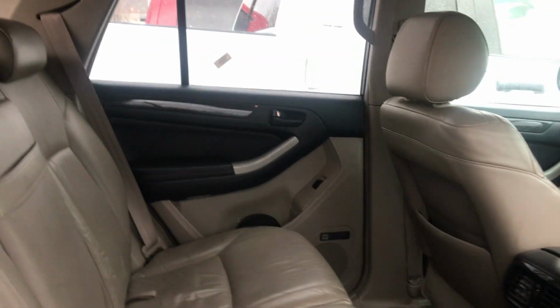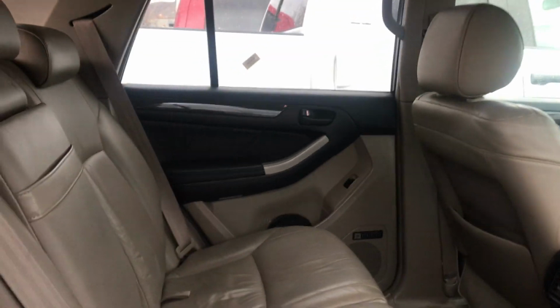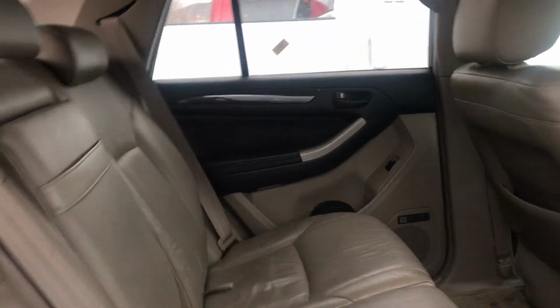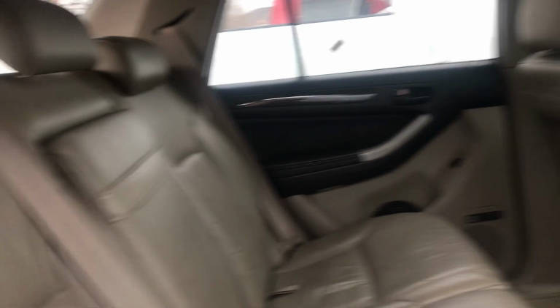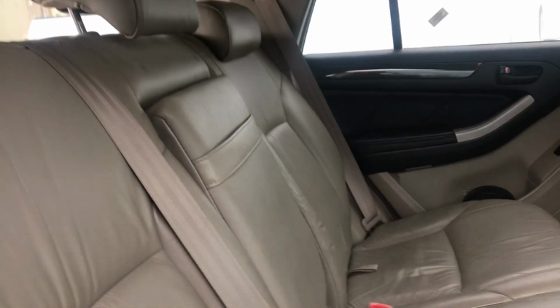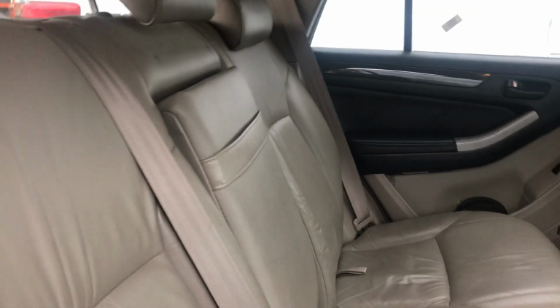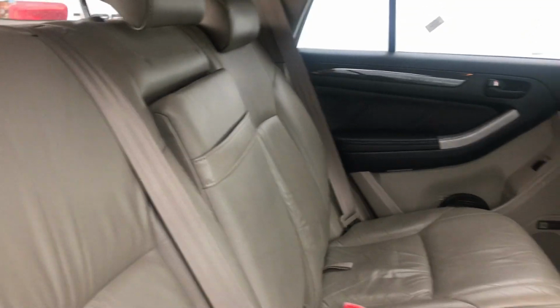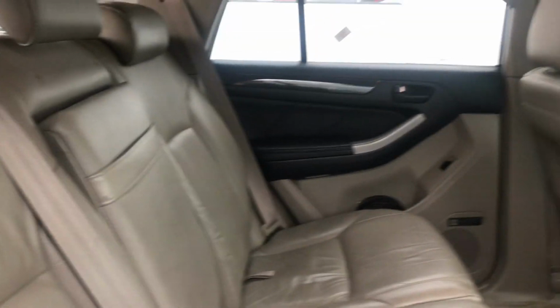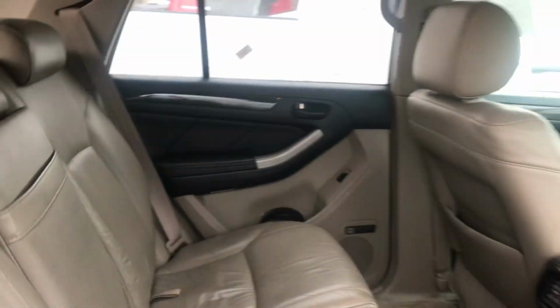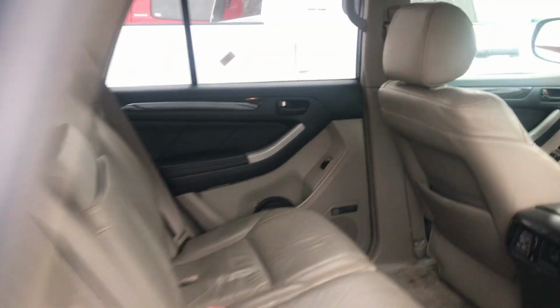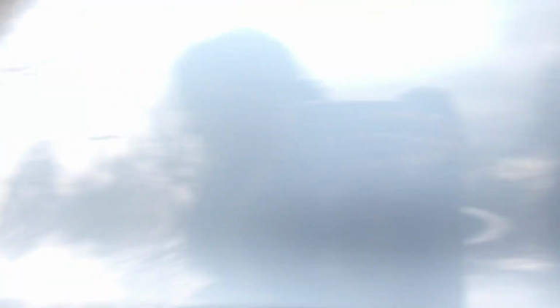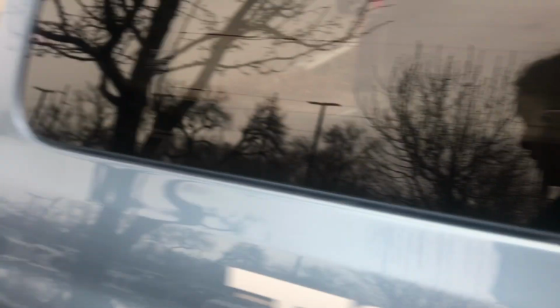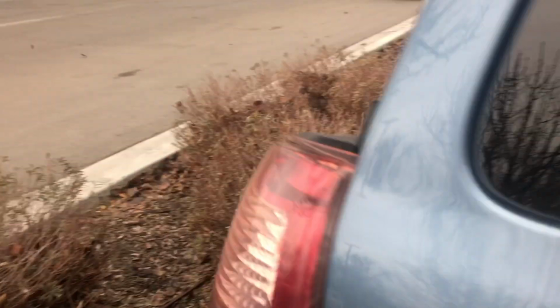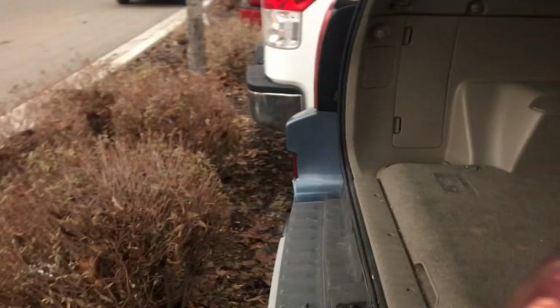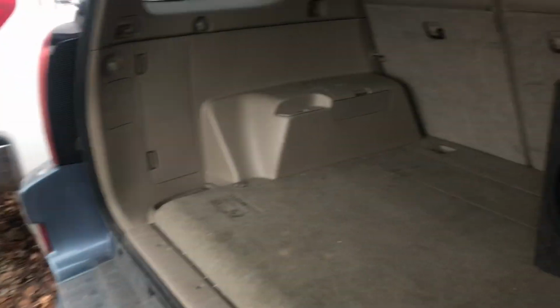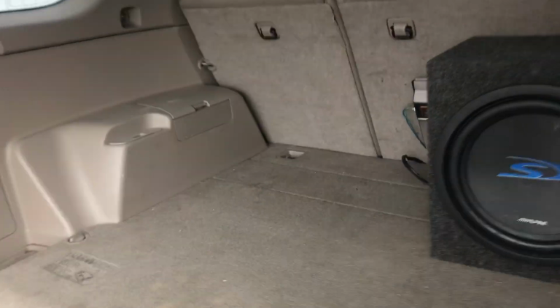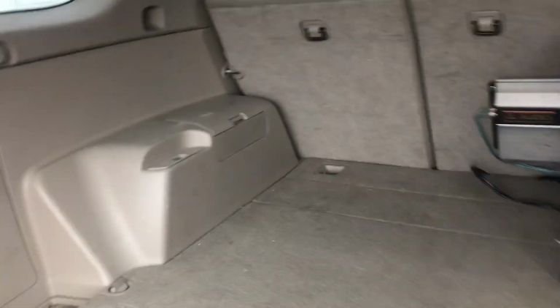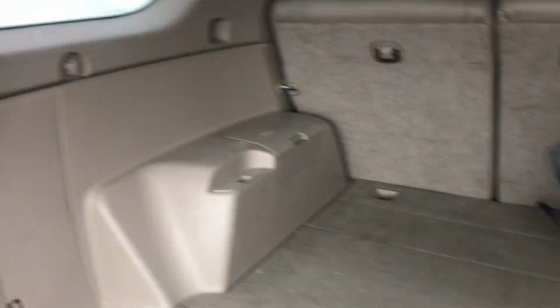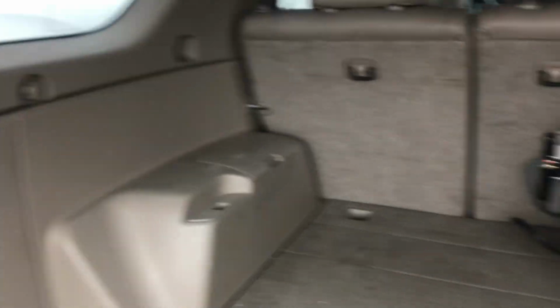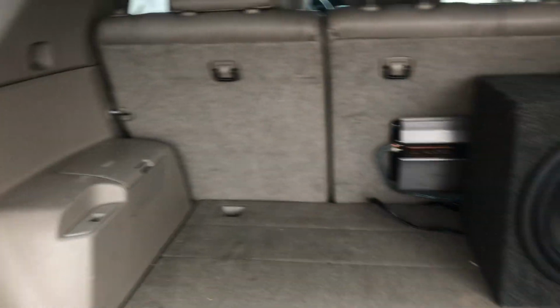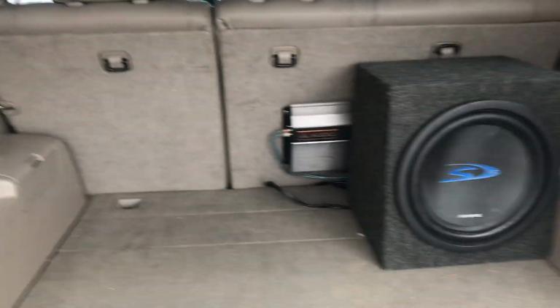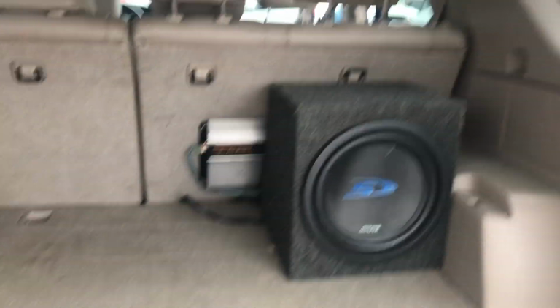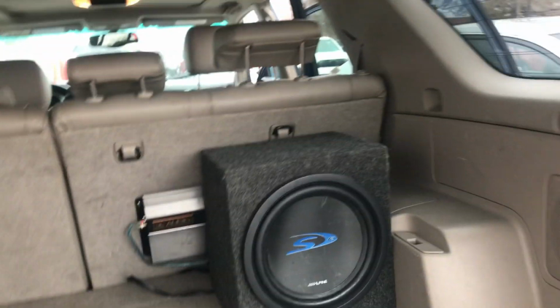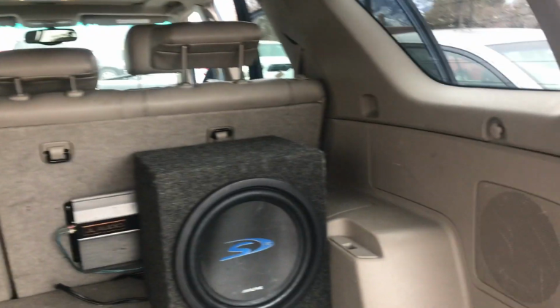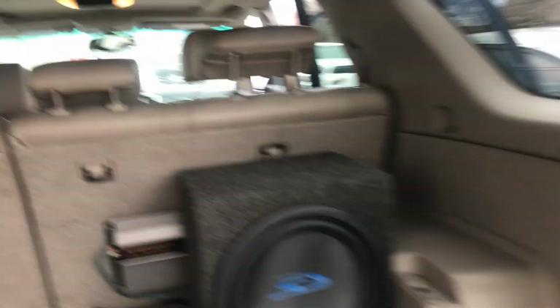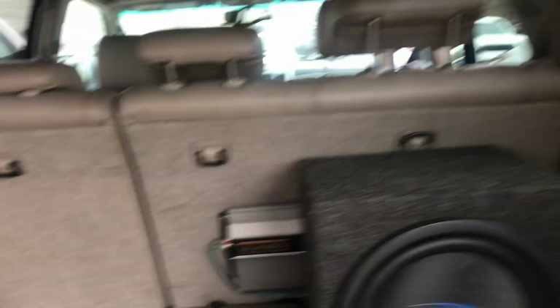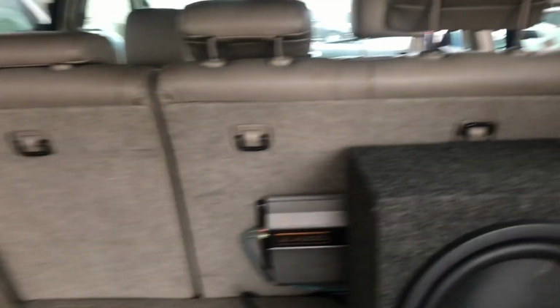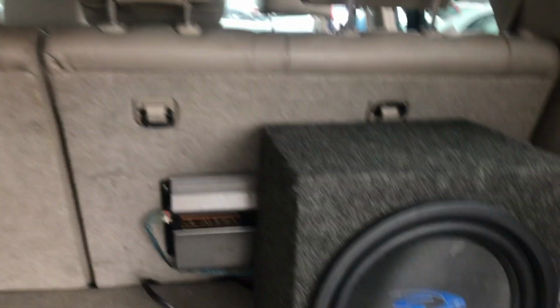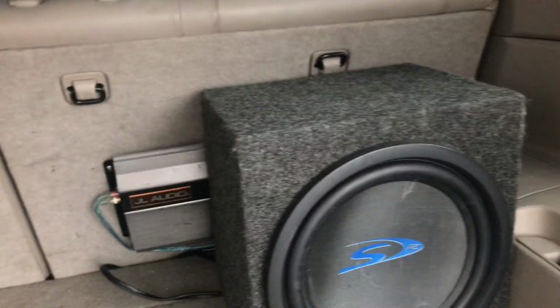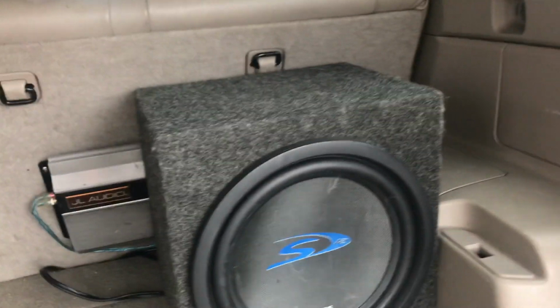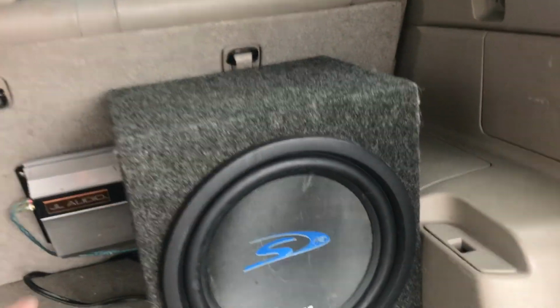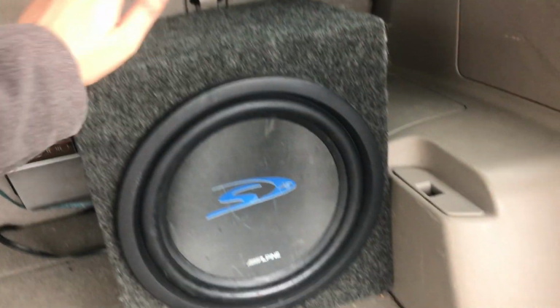There's even more storage space by just putting these seats down — they do lay completely flat. And then on to the back of the vehicle, you've got quite a bit of room. The person who owned this car before left some speakers in the vehicle as well.